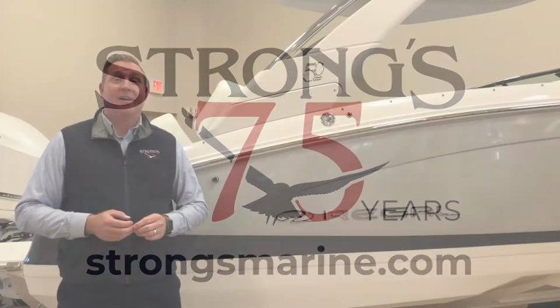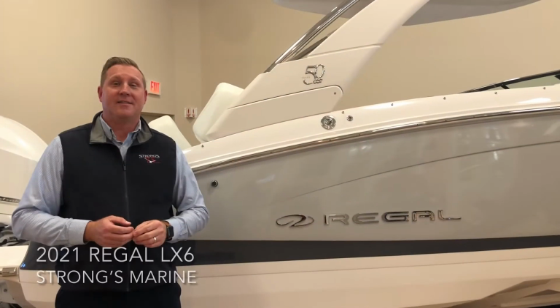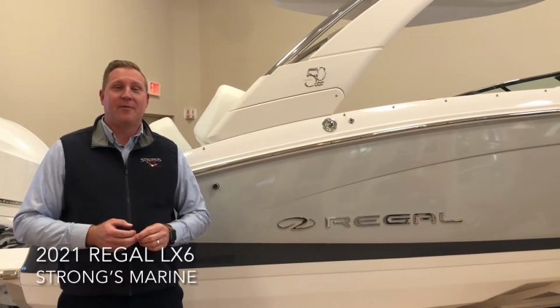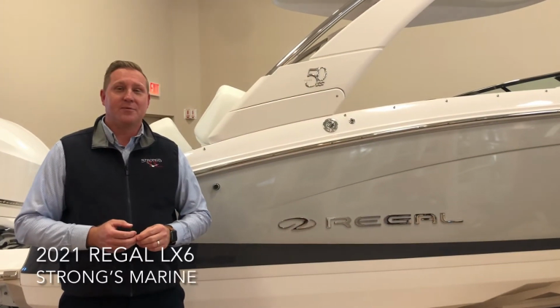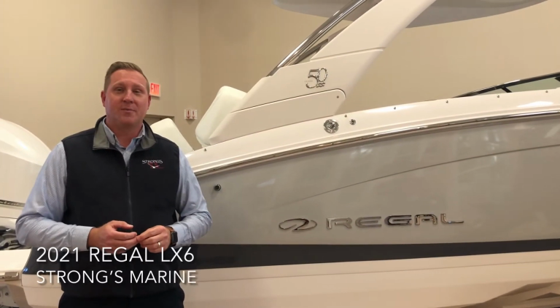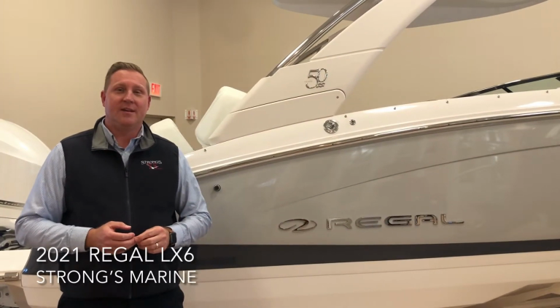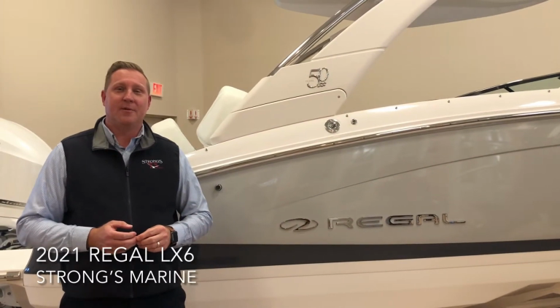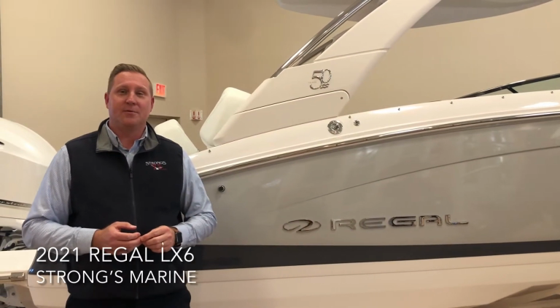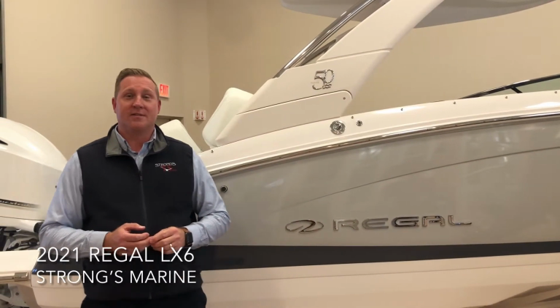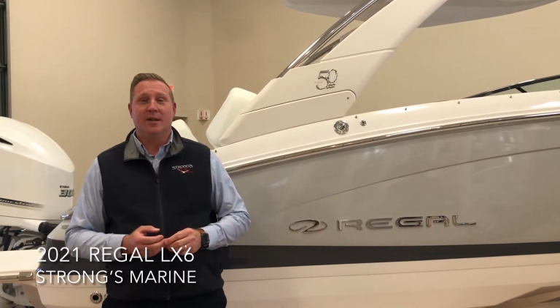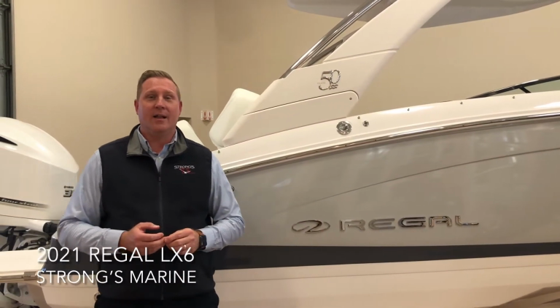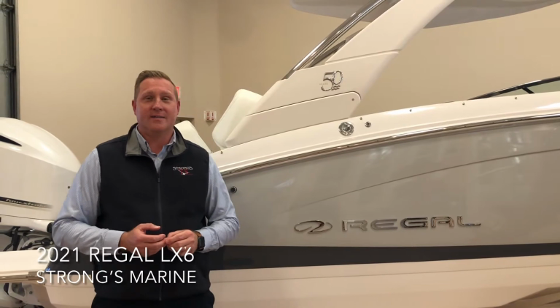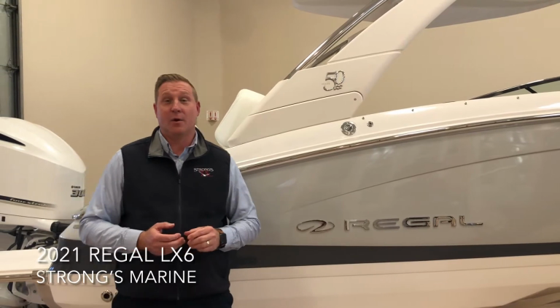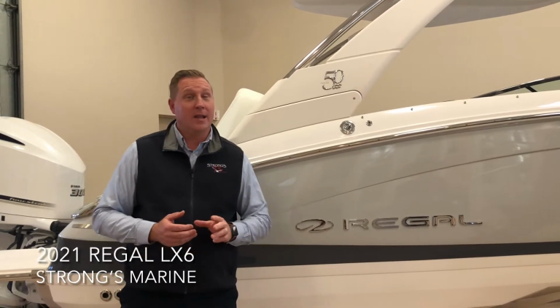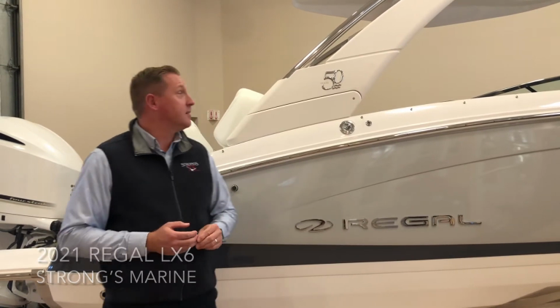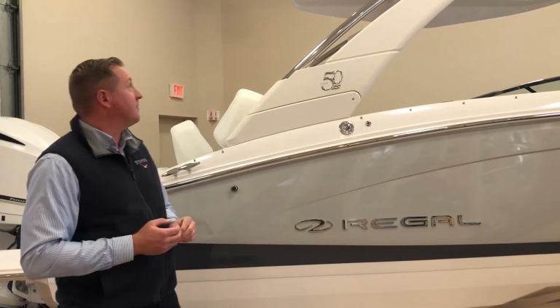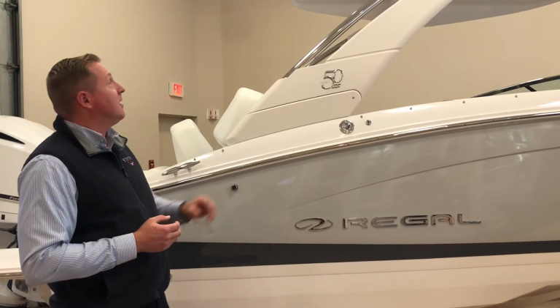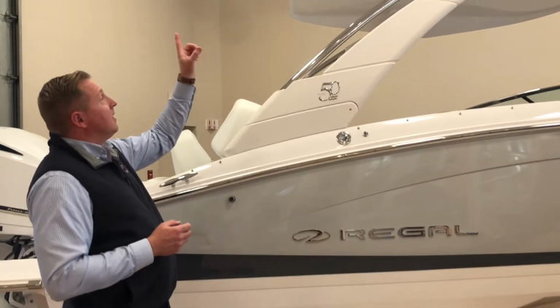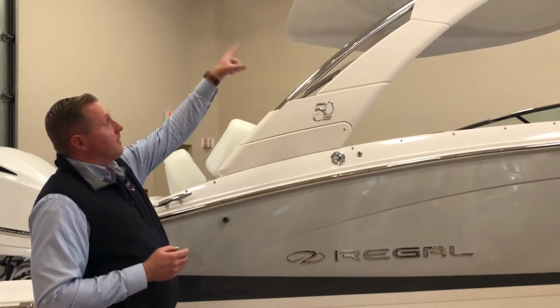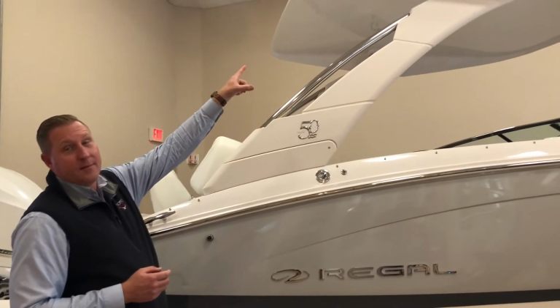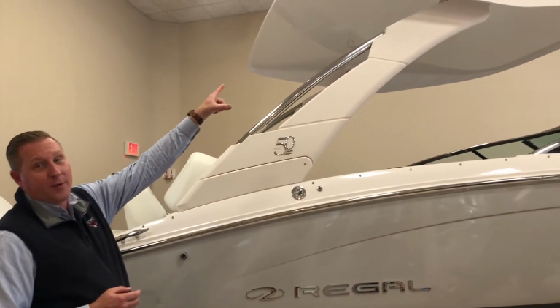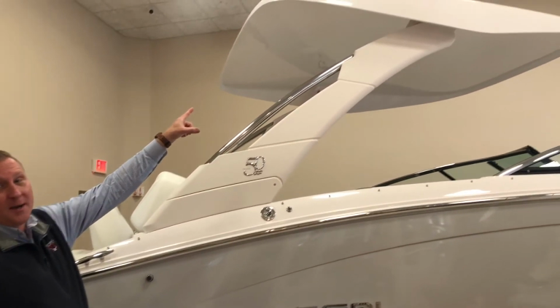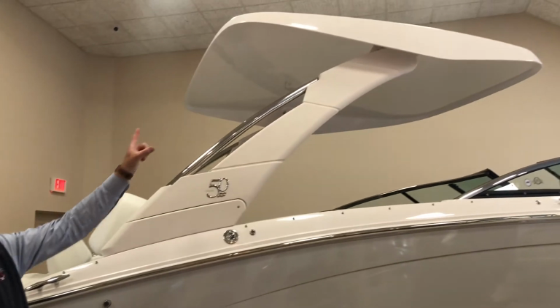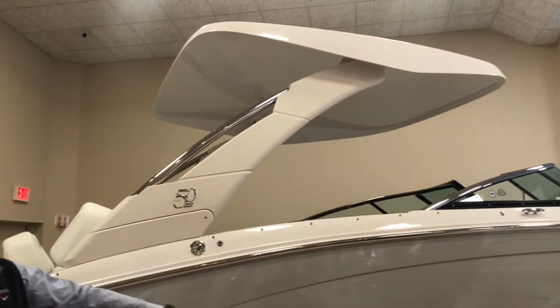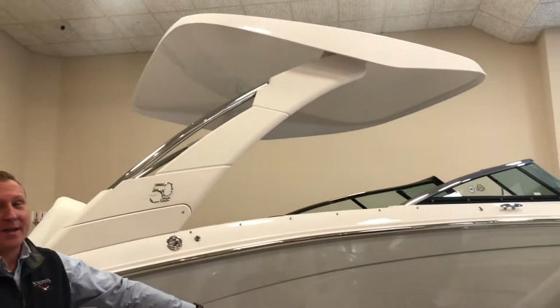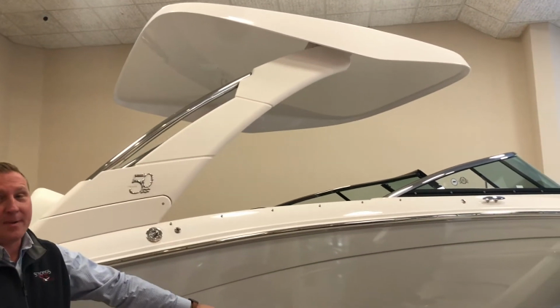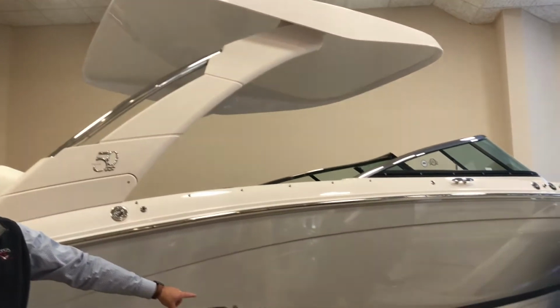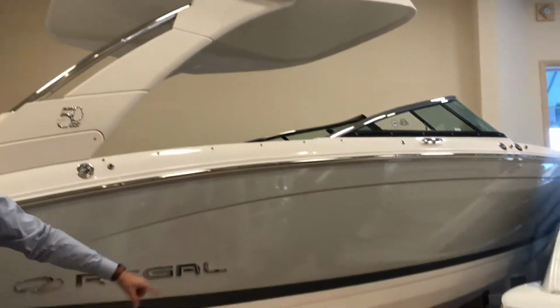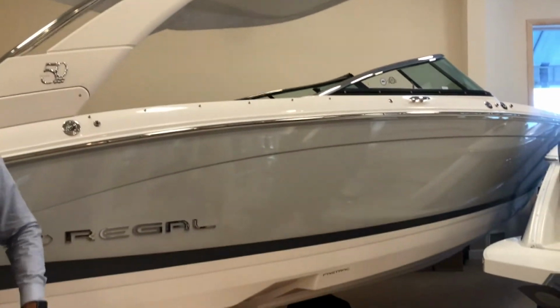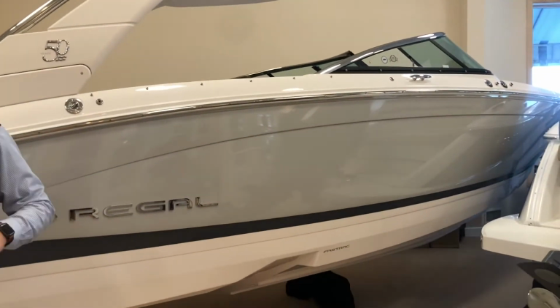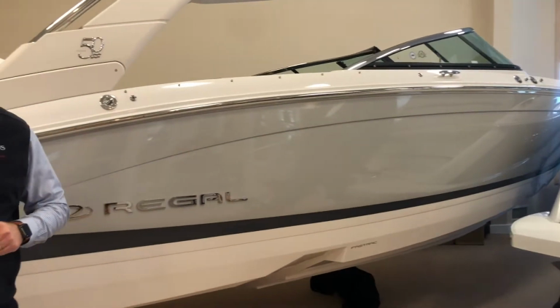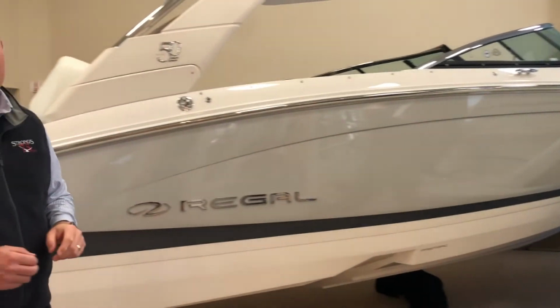Hi, this is David Russell from Strong's Marine. Today we're going to discuss the Regal LX6, their latest addition to their family. Beautiful hard top — this boat has a bow thruster with a 22 degree dead rise transom.